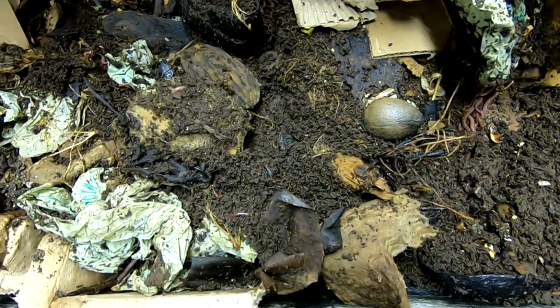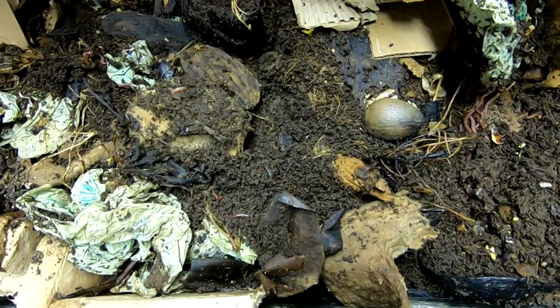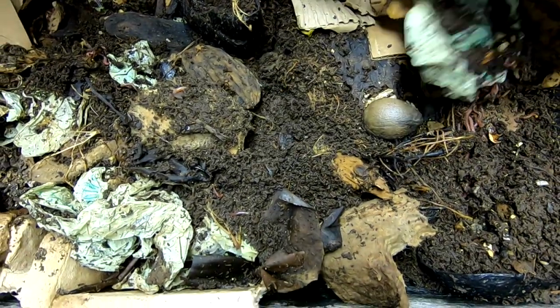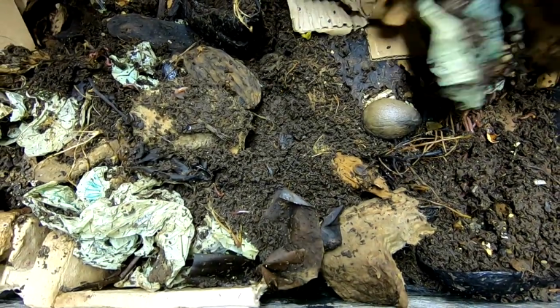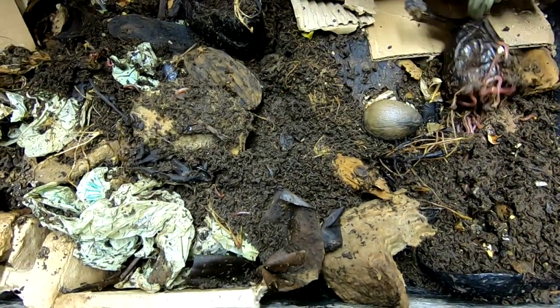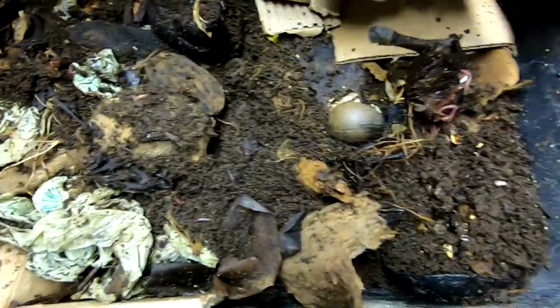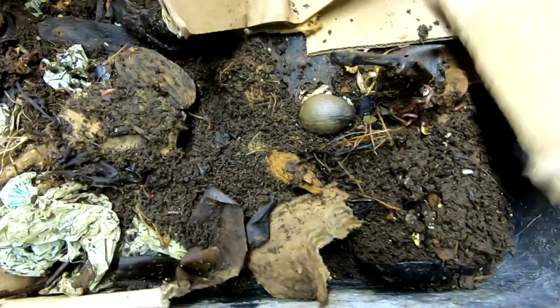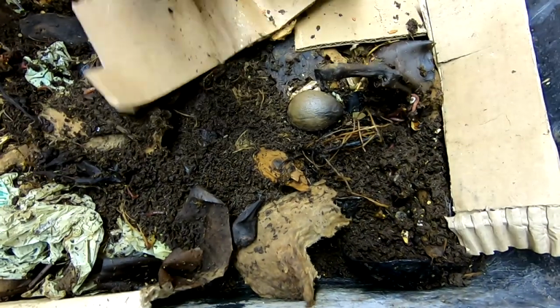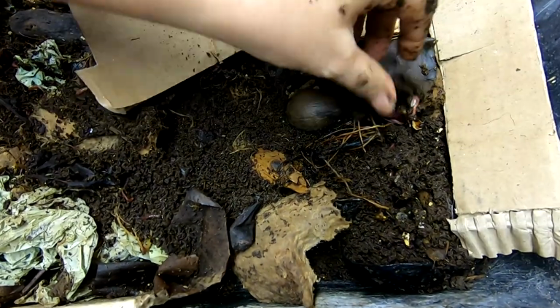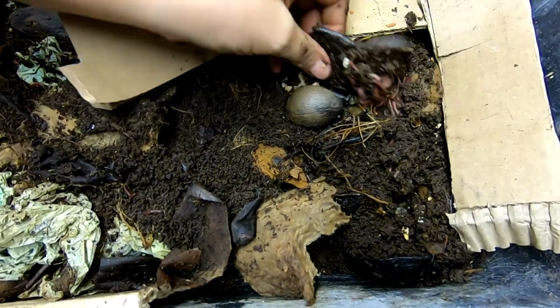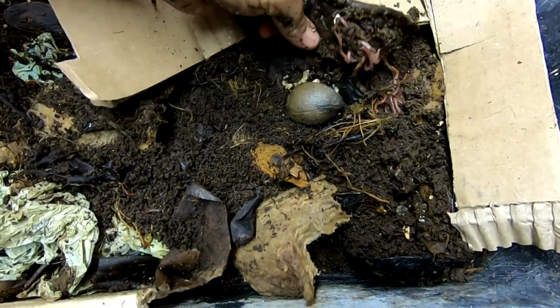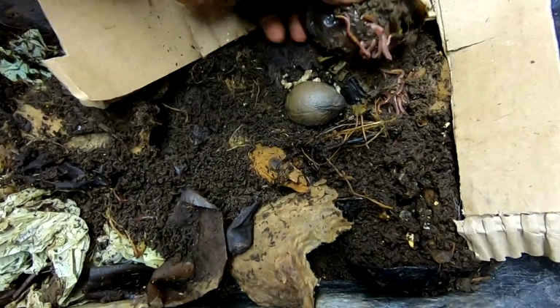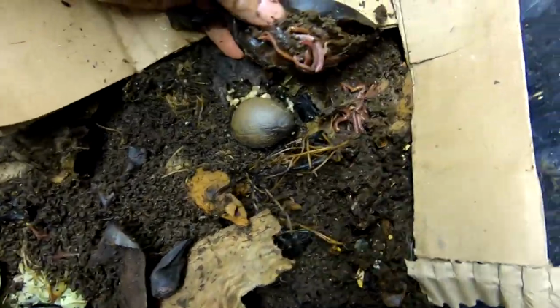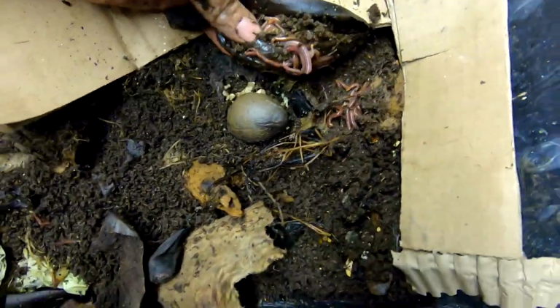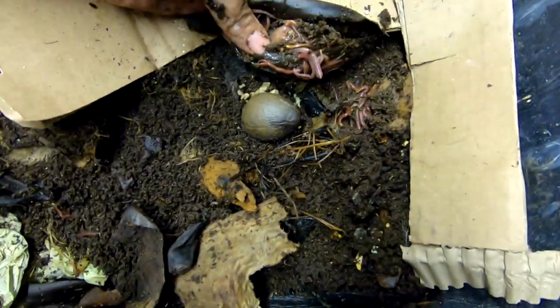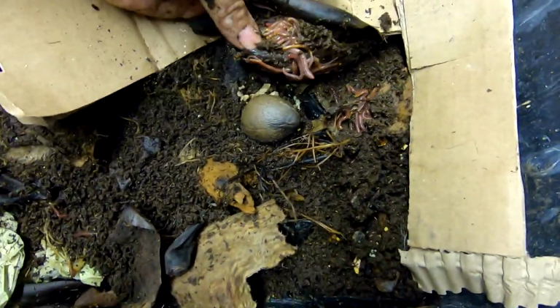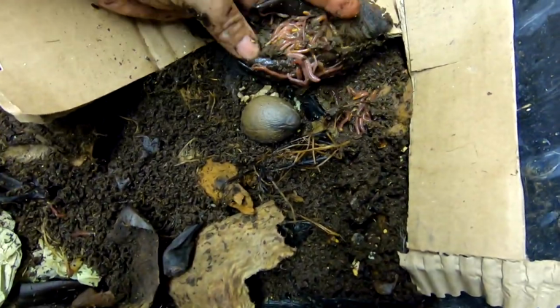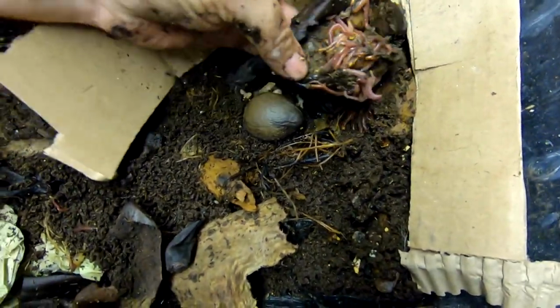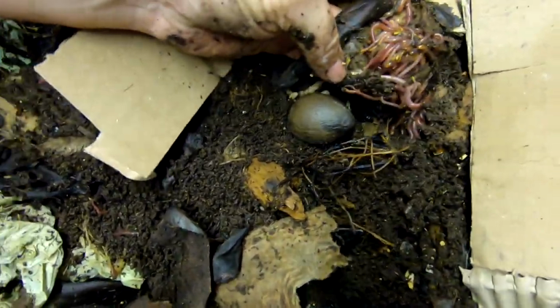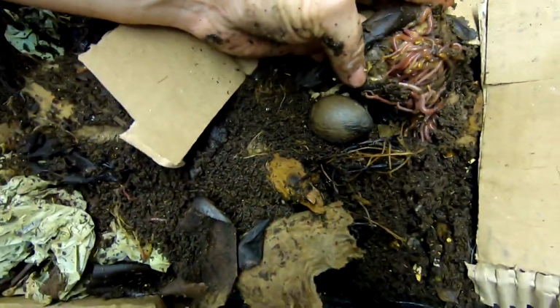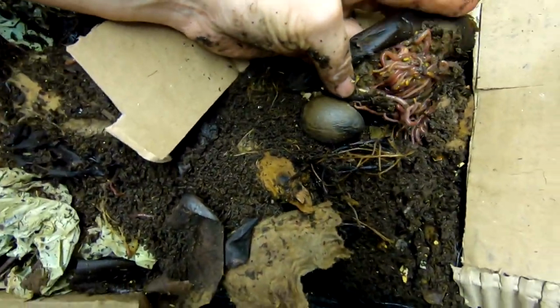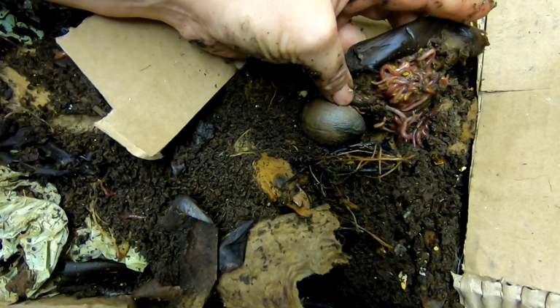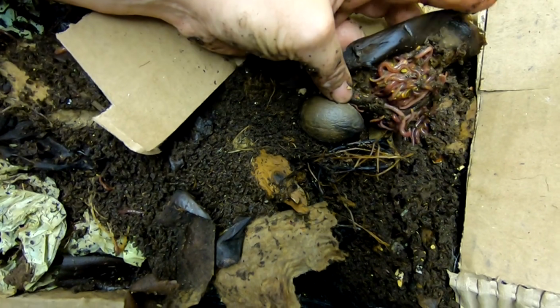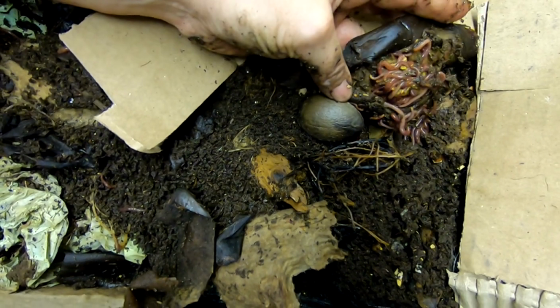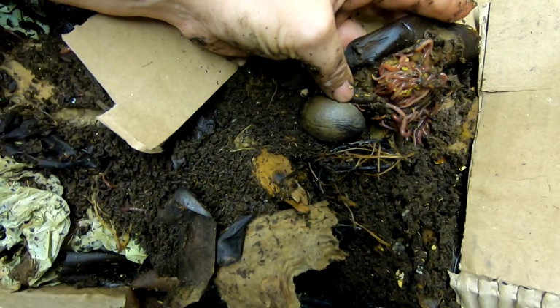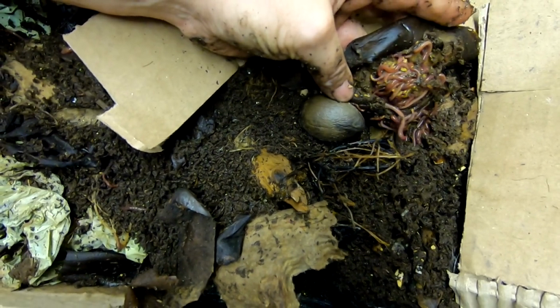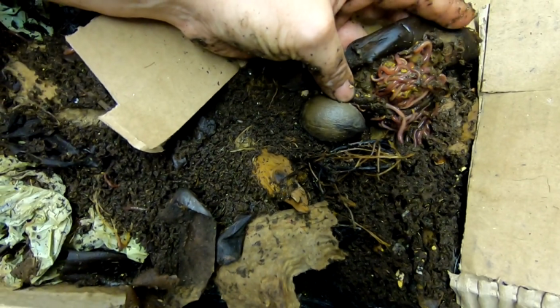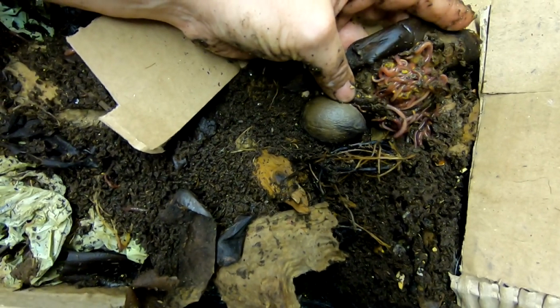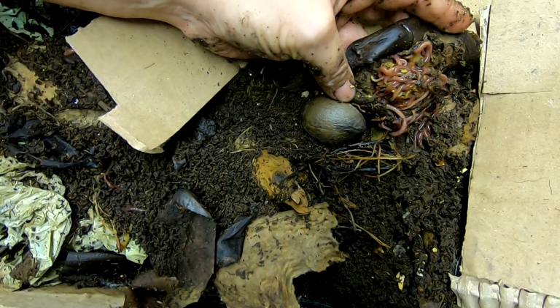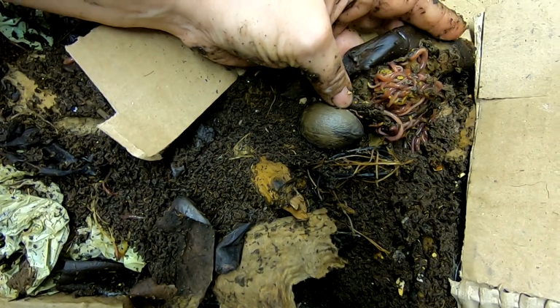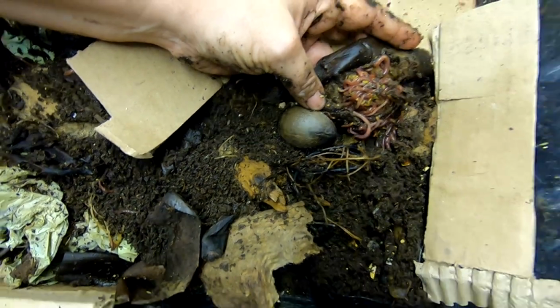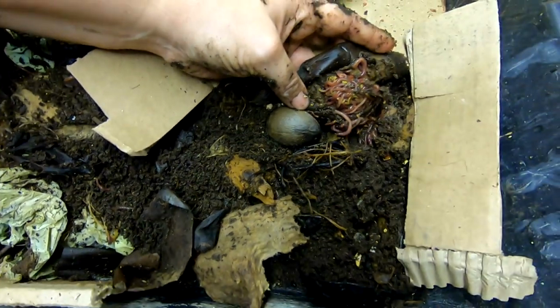Yeah, it looks like there's a banana back there — everybody's favorite banana worm ball right there.